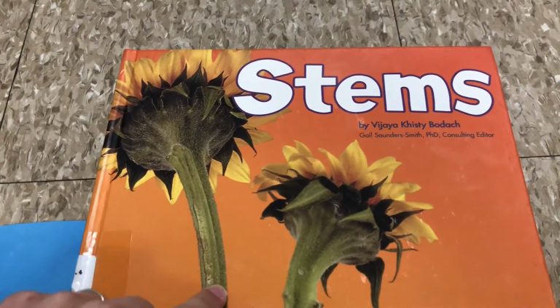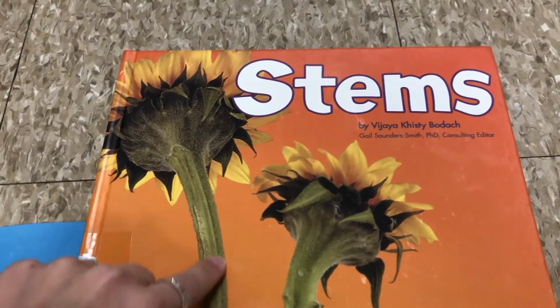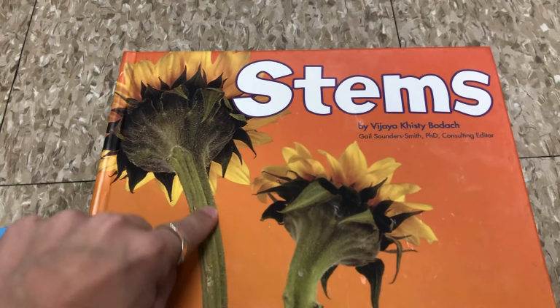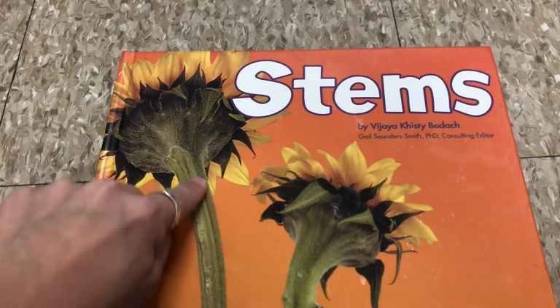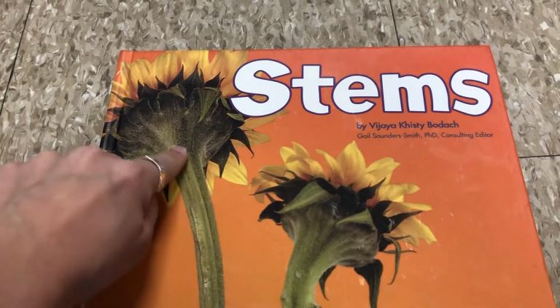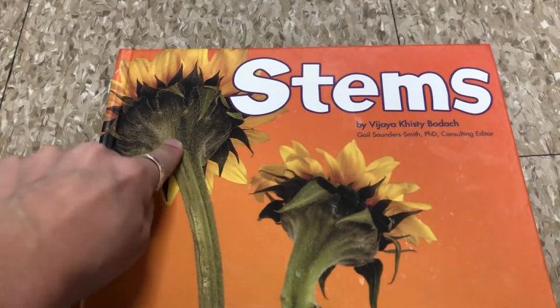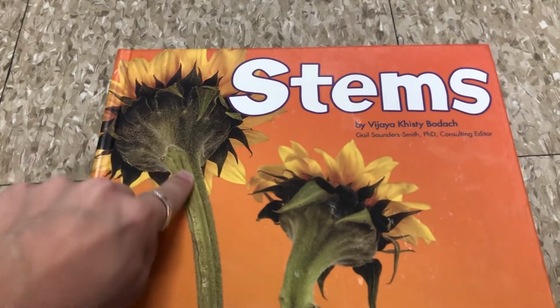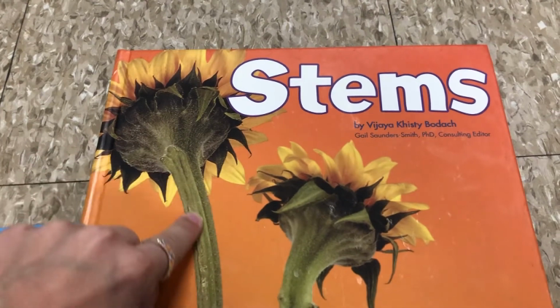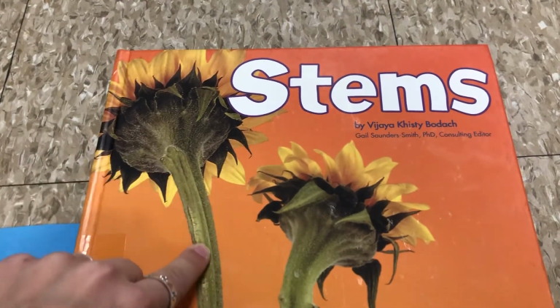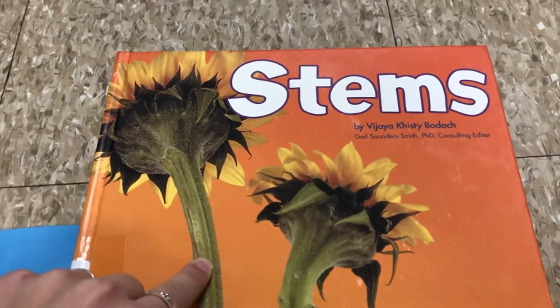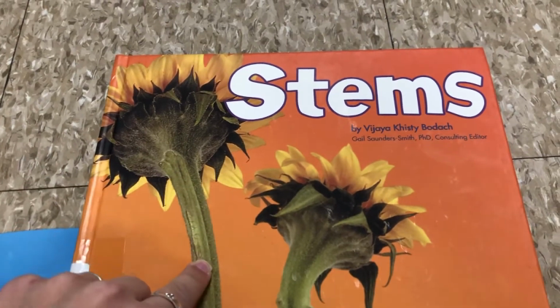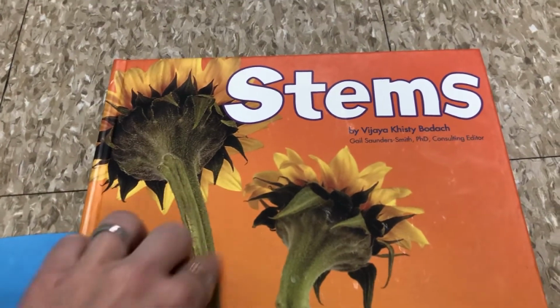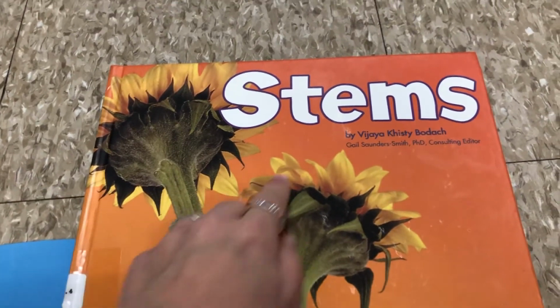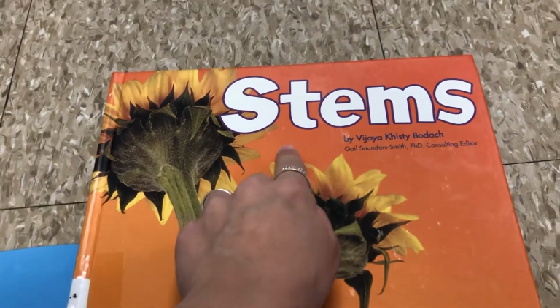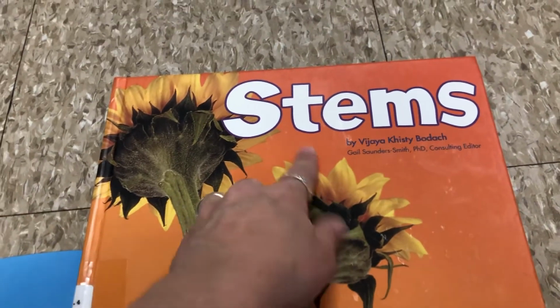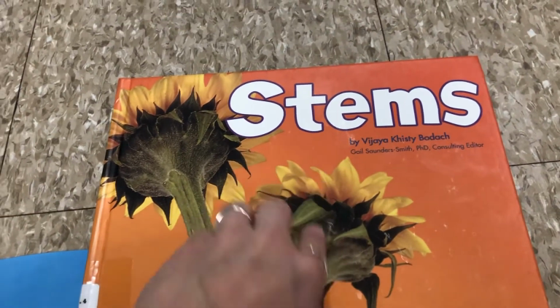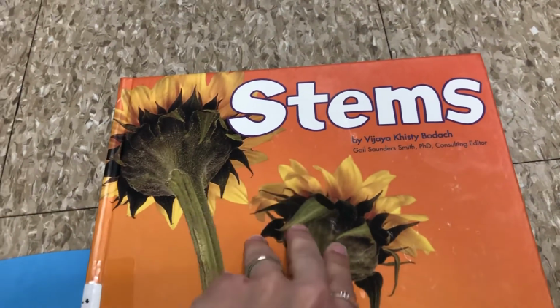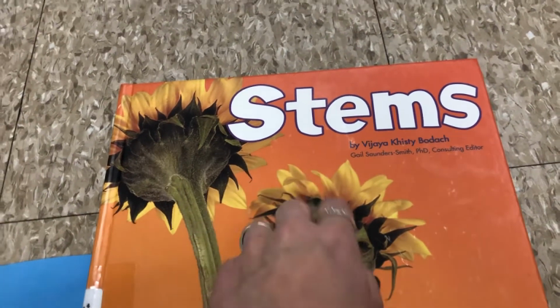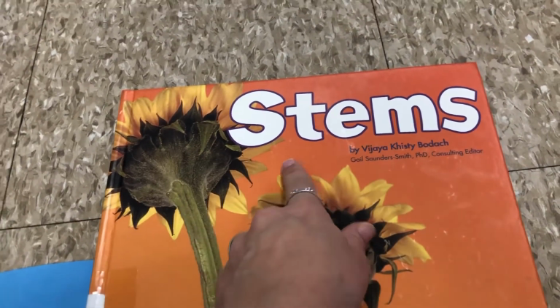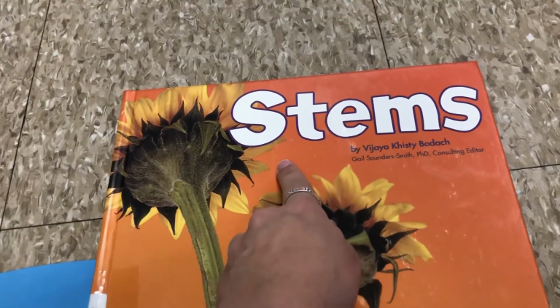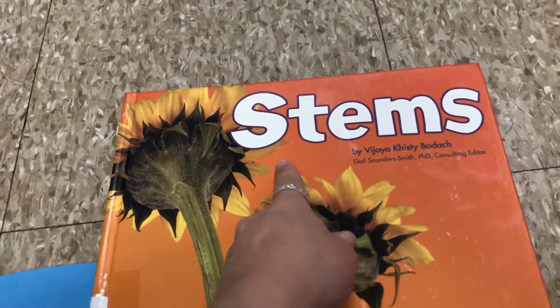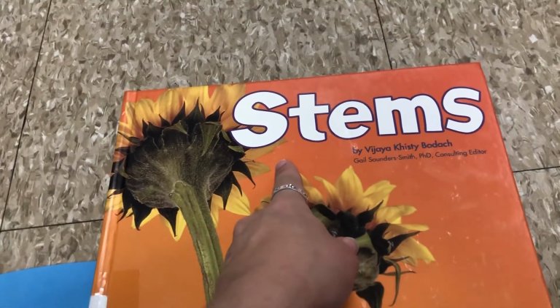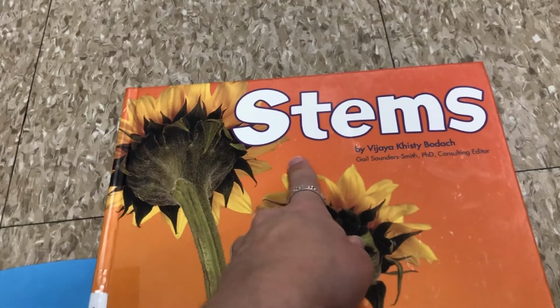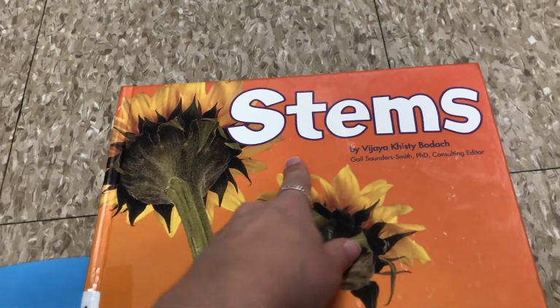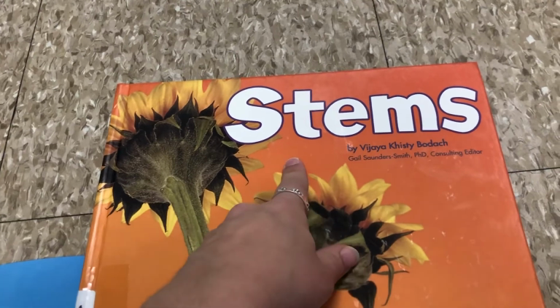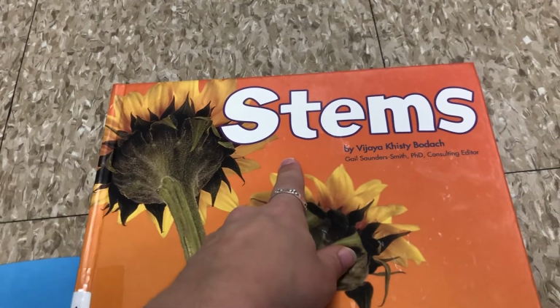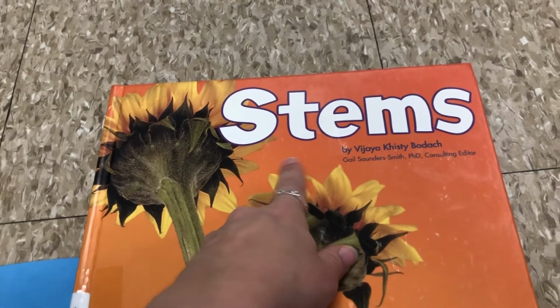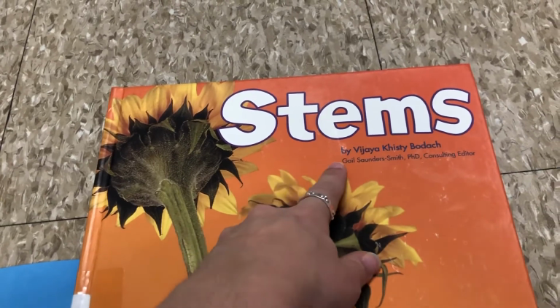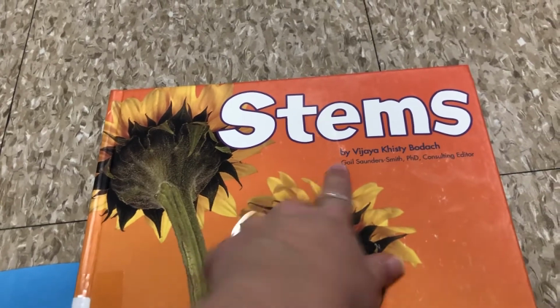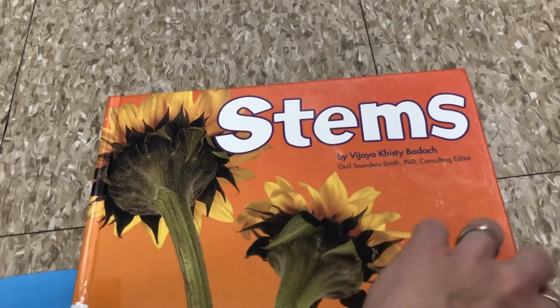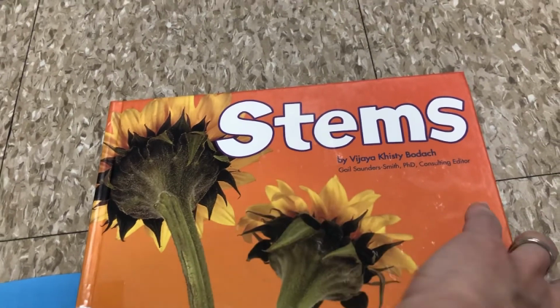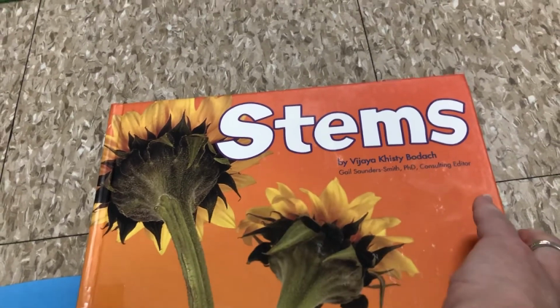The stem is the long part that holds the plant up. The book is called Stems — it's a non-fiction story. Non-fiction means true. It's by Vijaya Bodach.